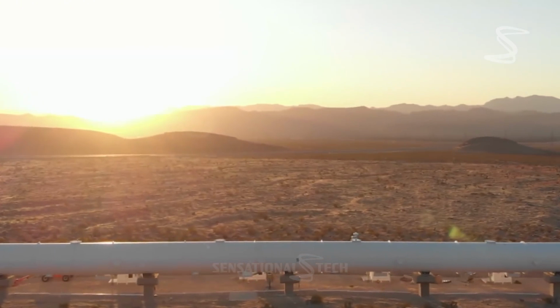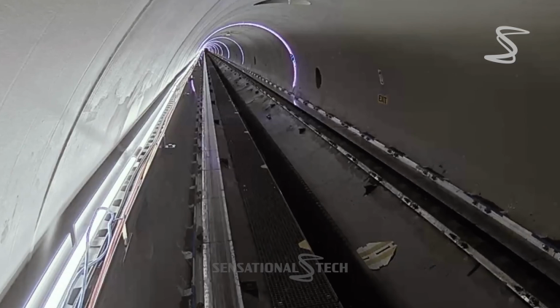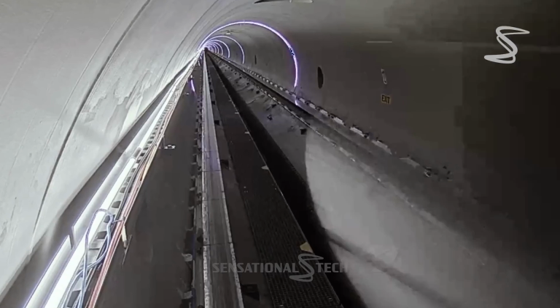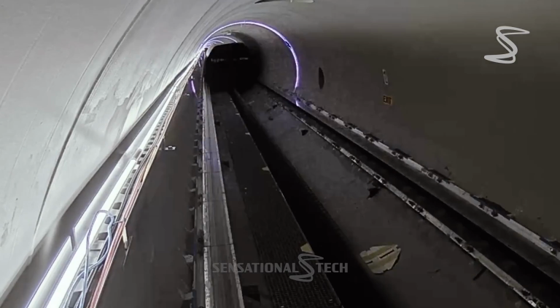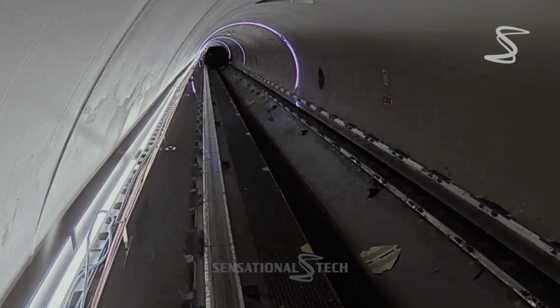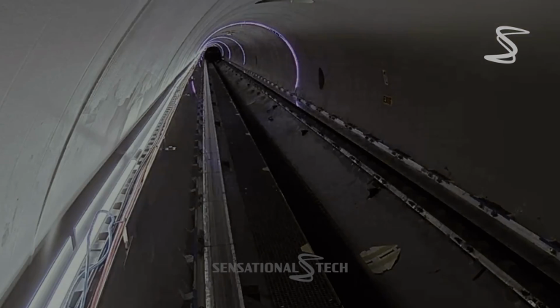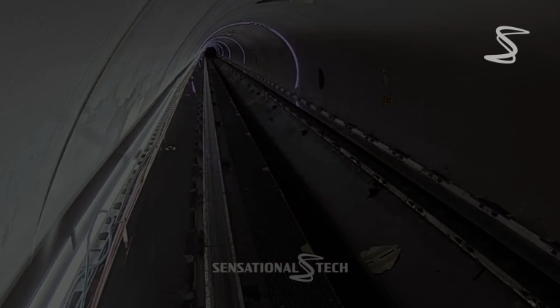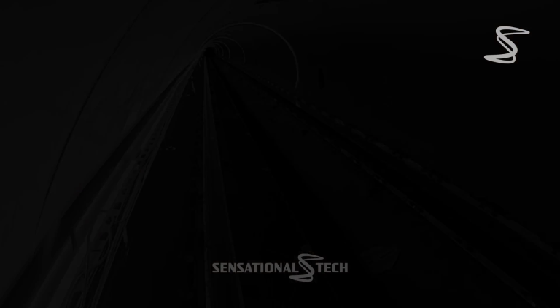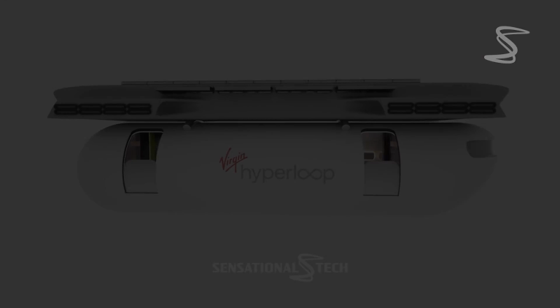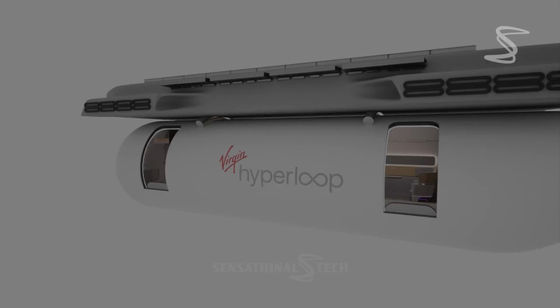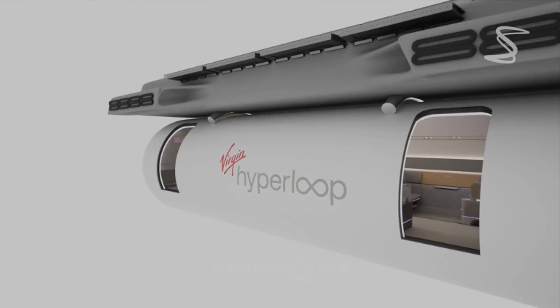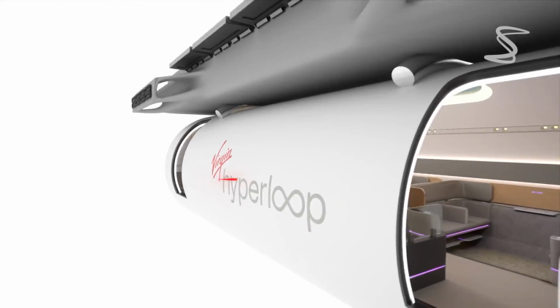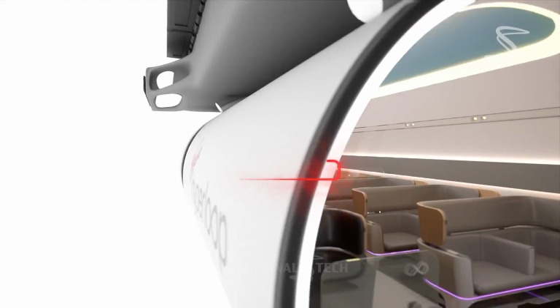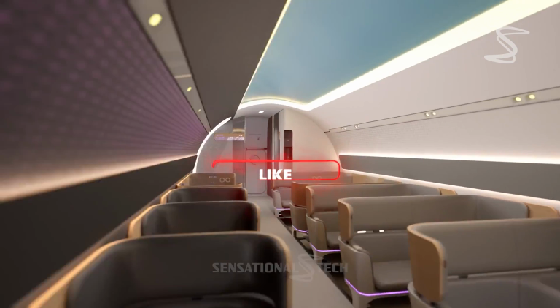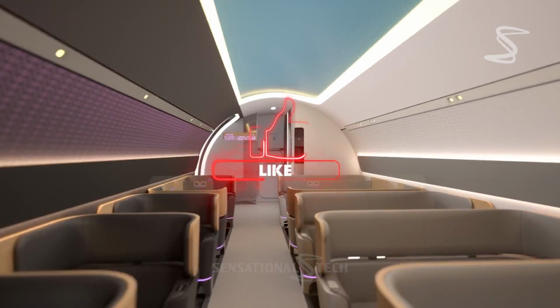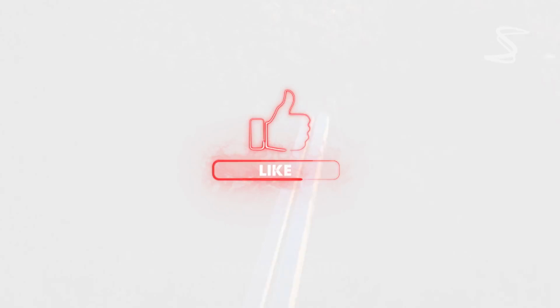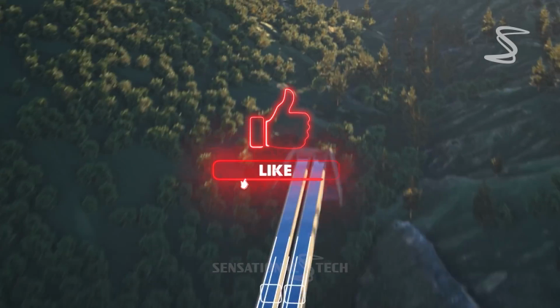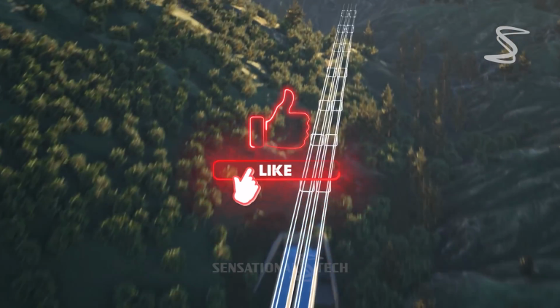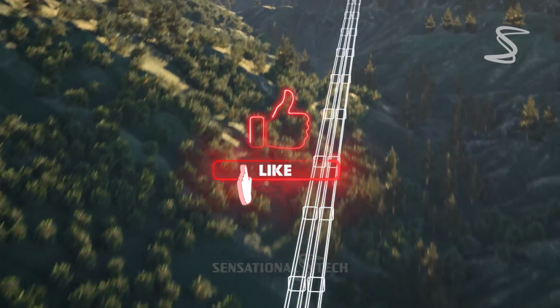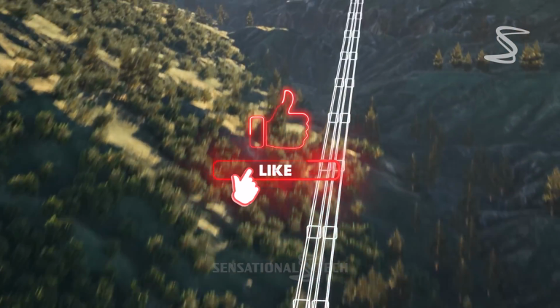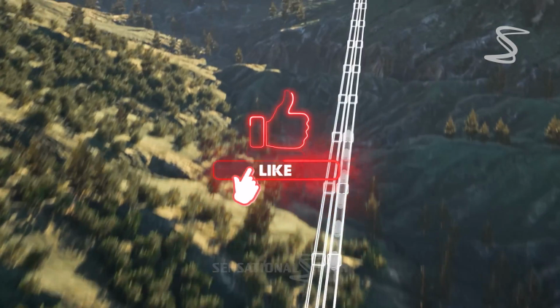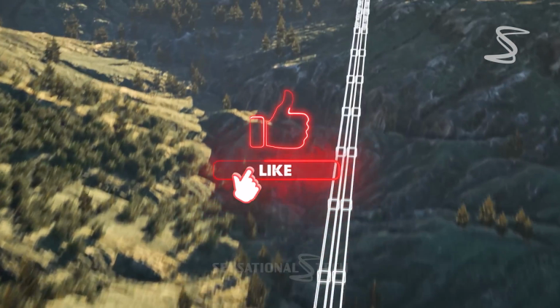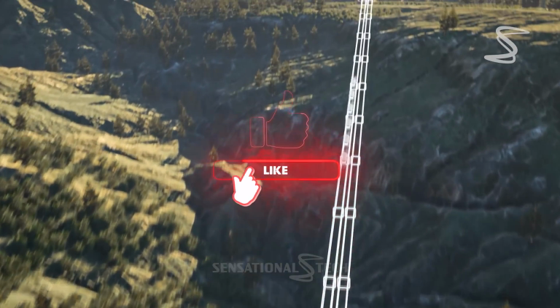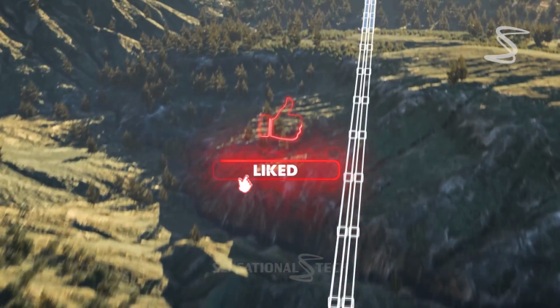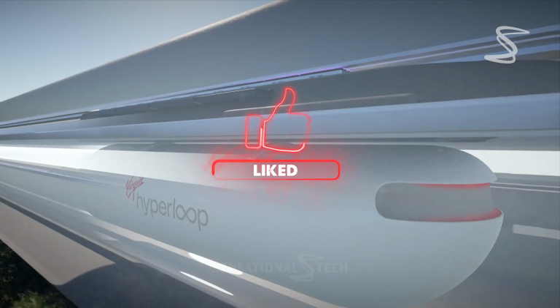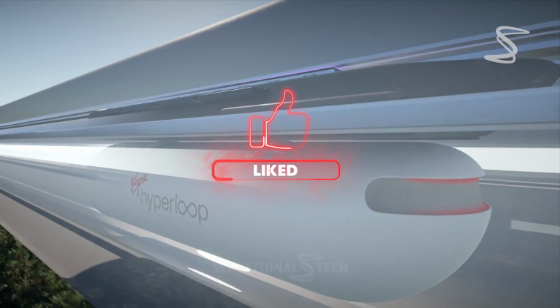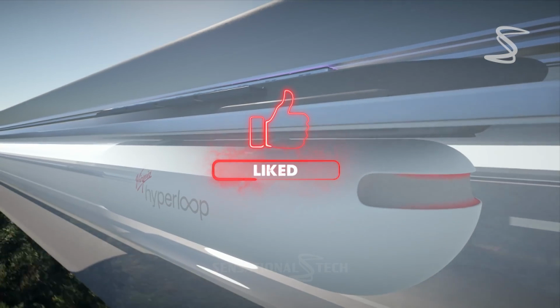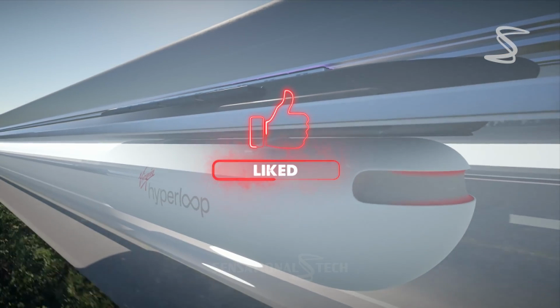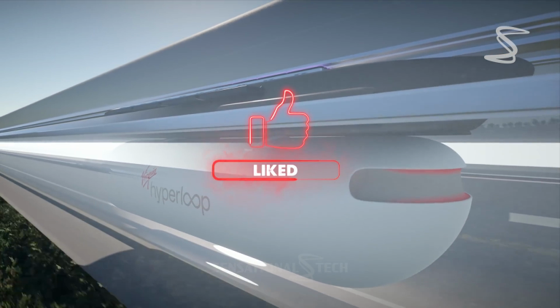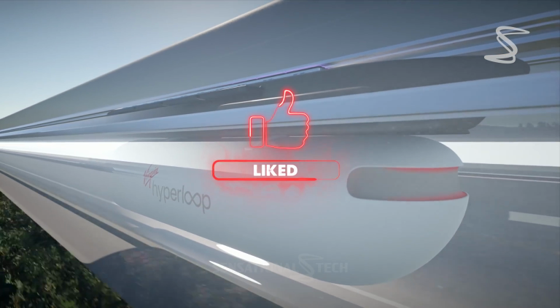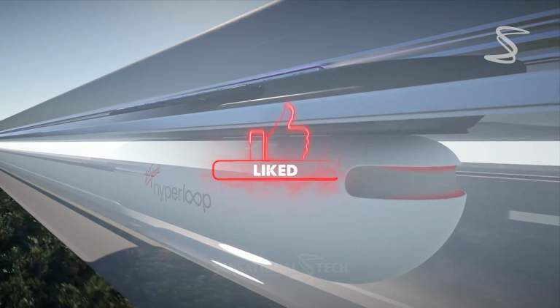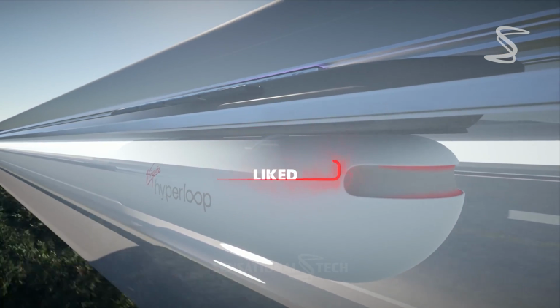Today, we're going to take a deep dive into one of the most exciting advancements in transportation technology: the Virgin Hyperloop.